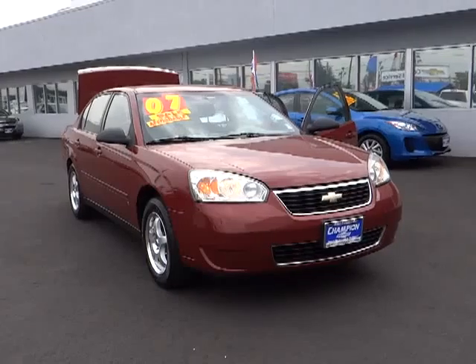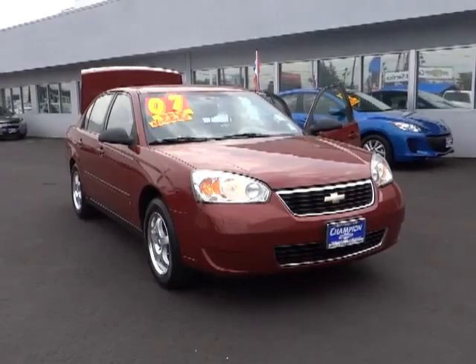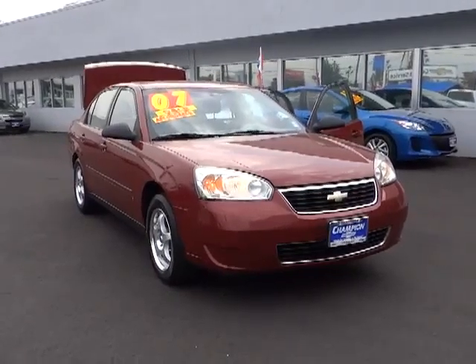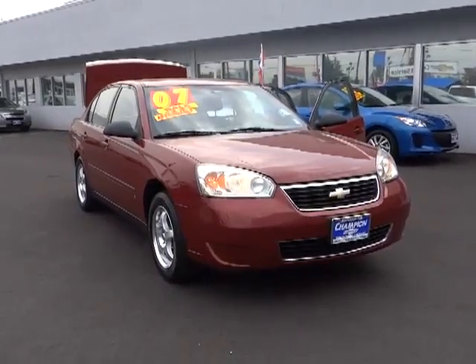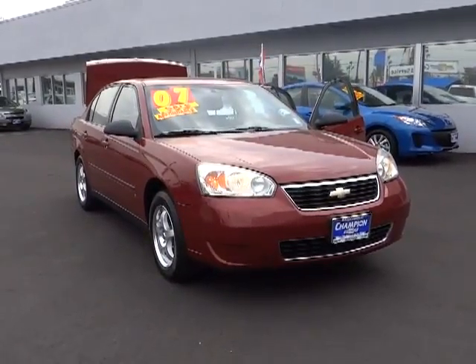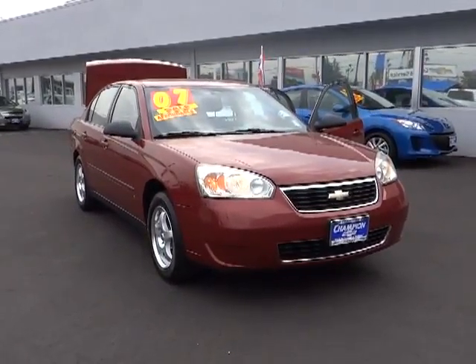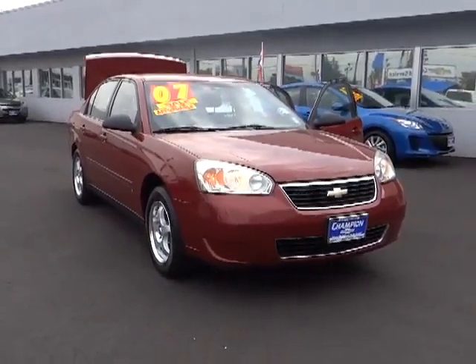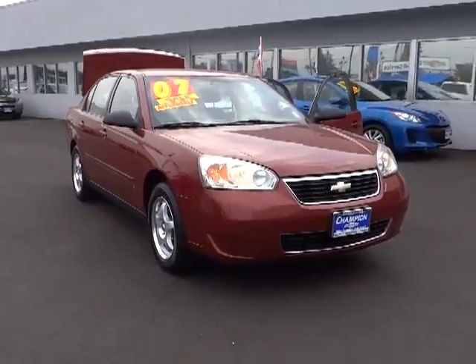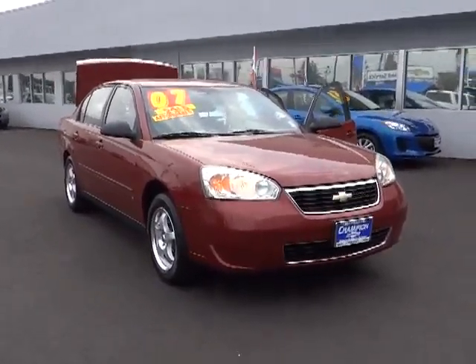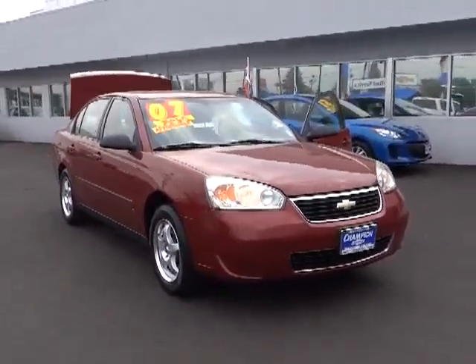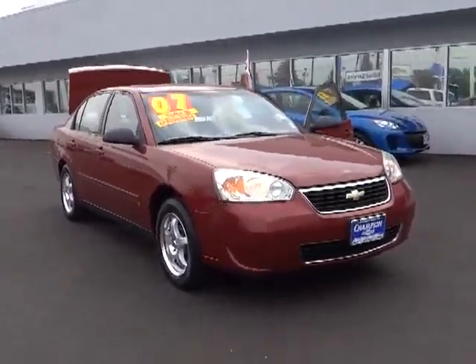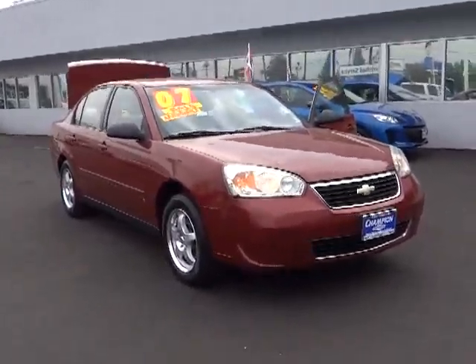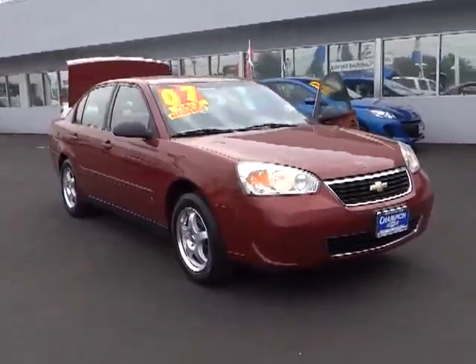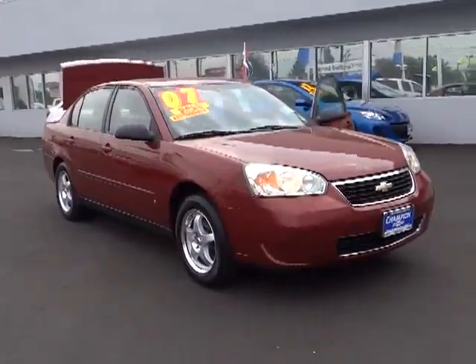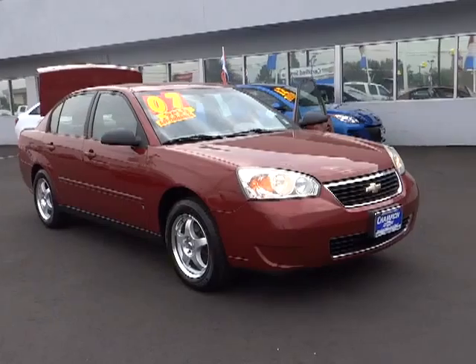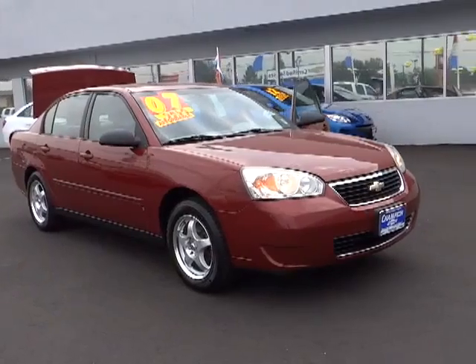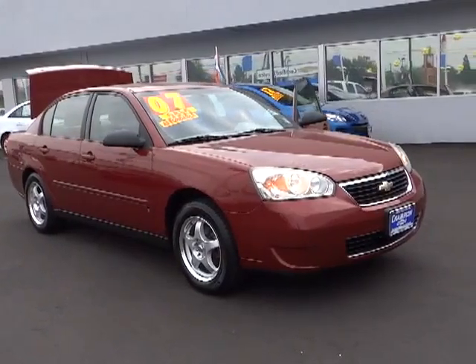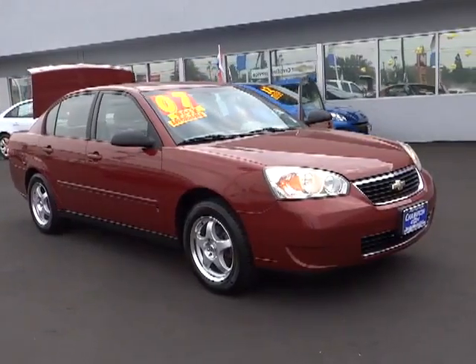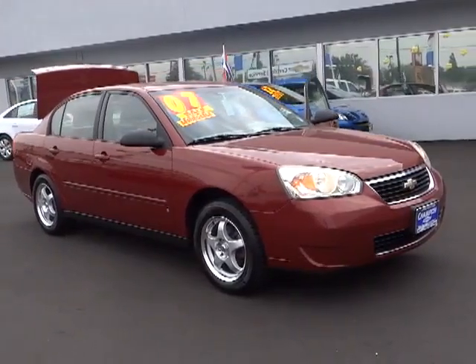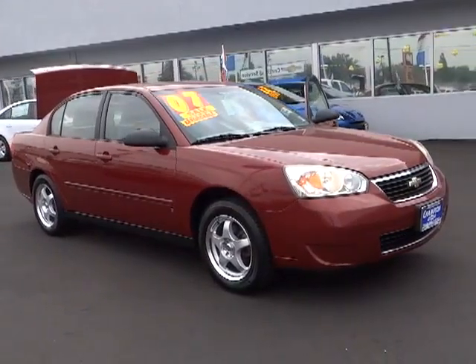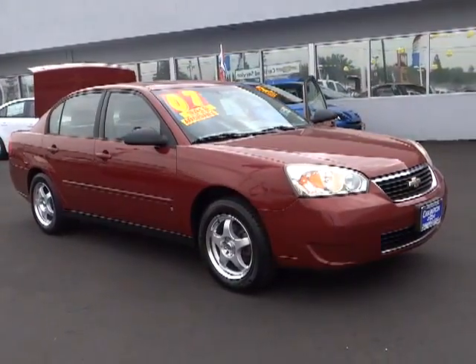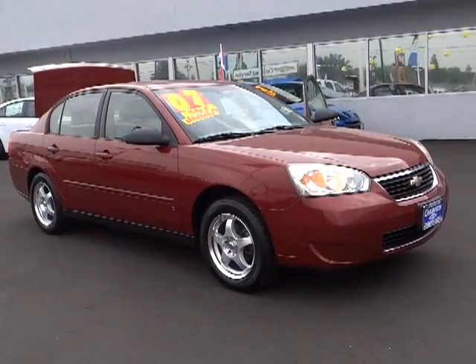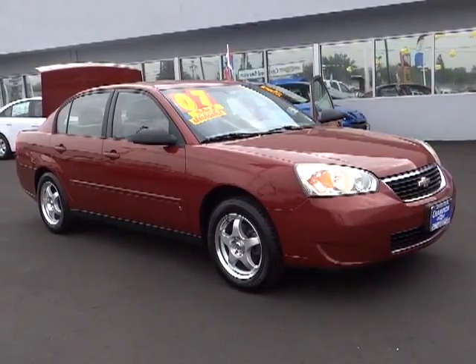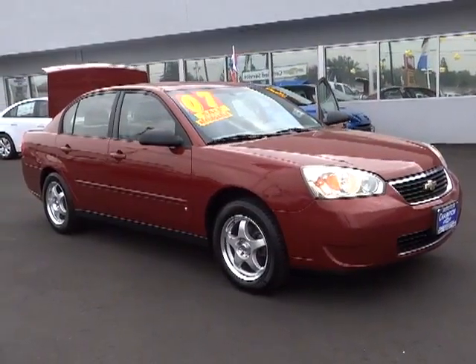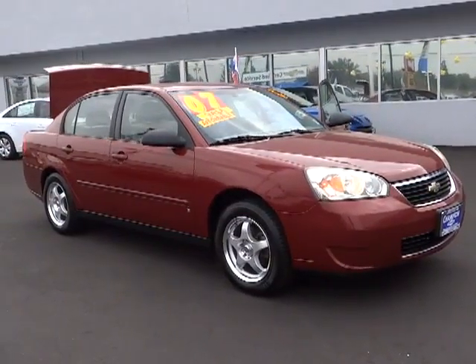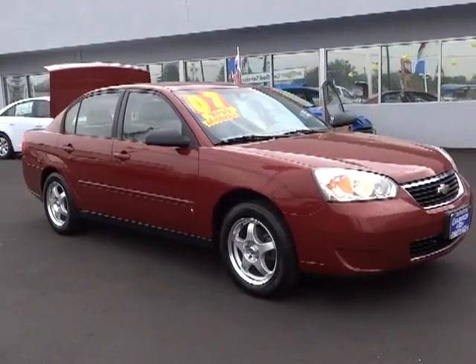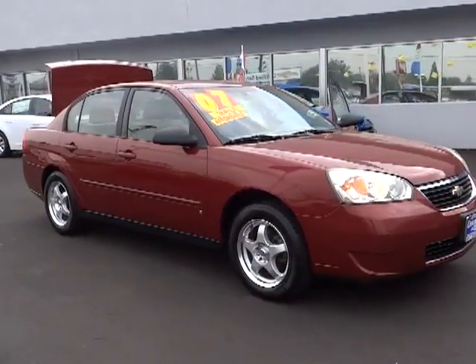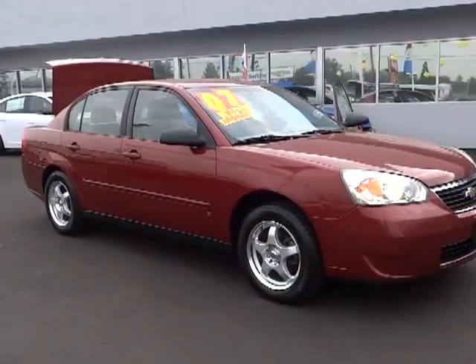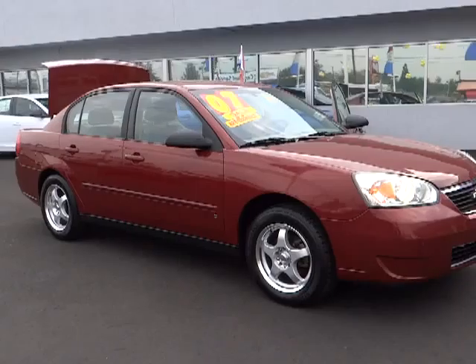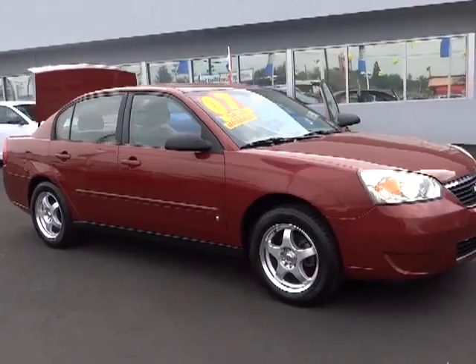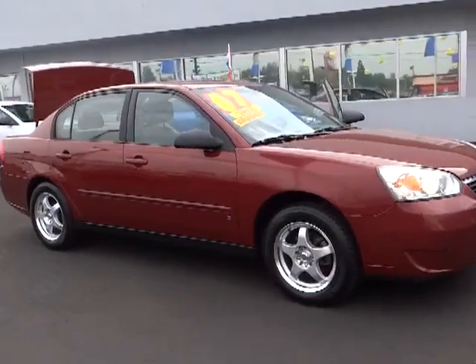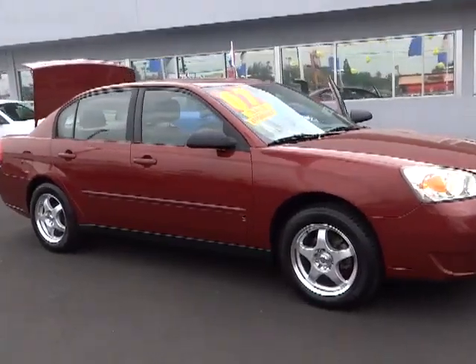The 2007 Malibu. A combination of performance and fuel economy, the Malibu is a great commuting car. This vehicle has less than 130,000 miles.